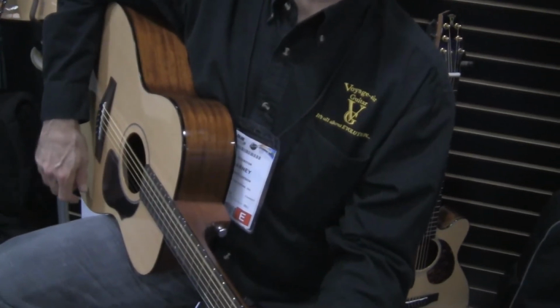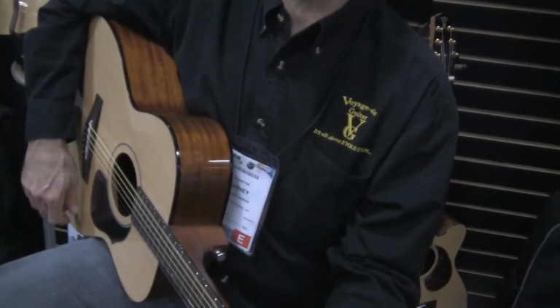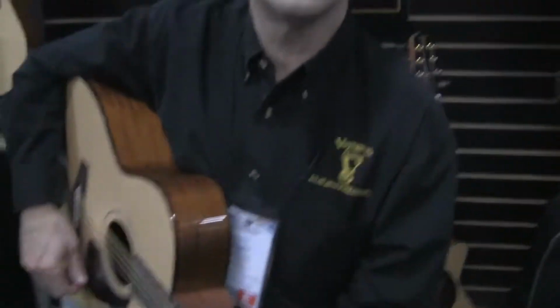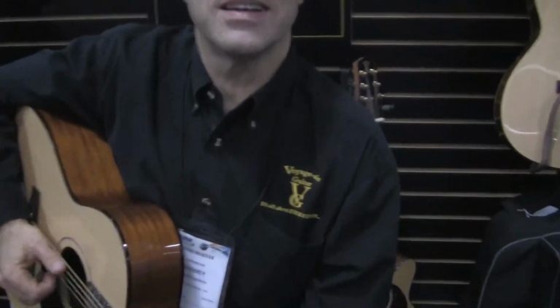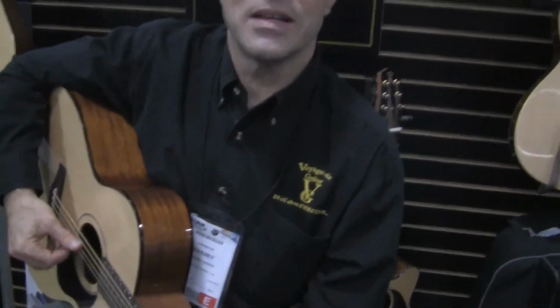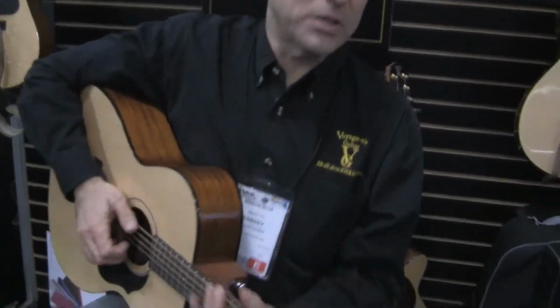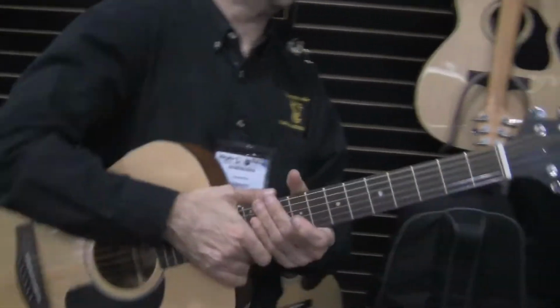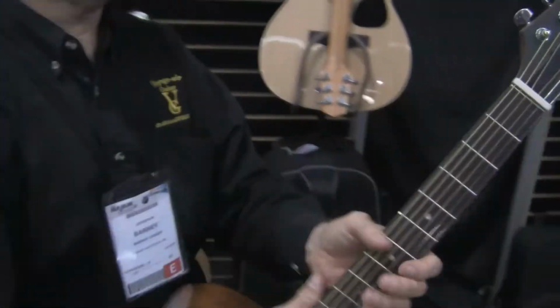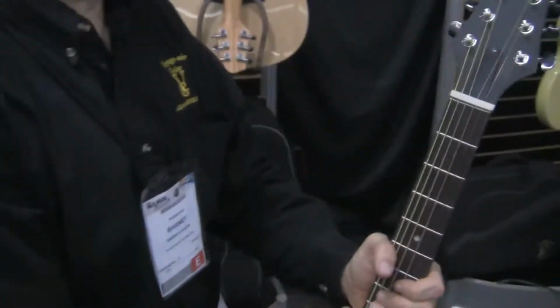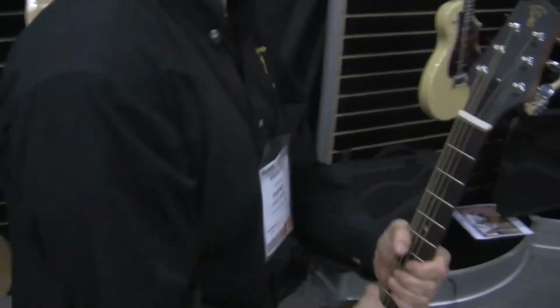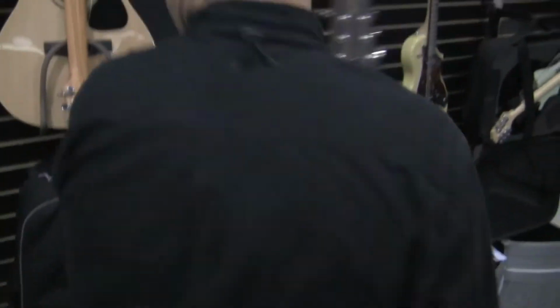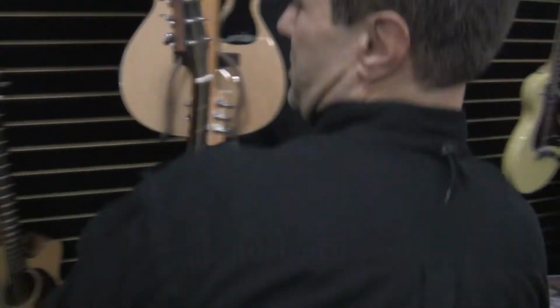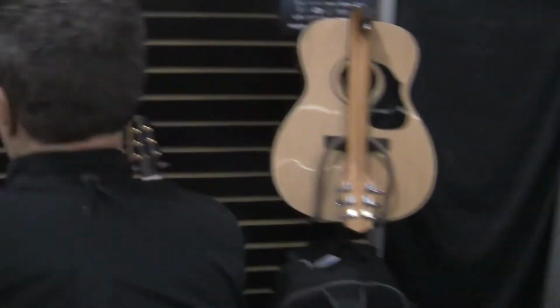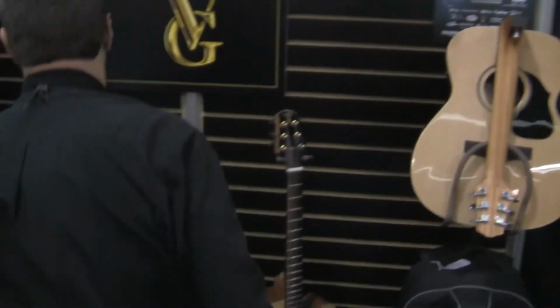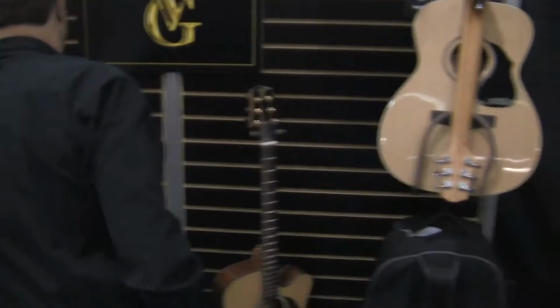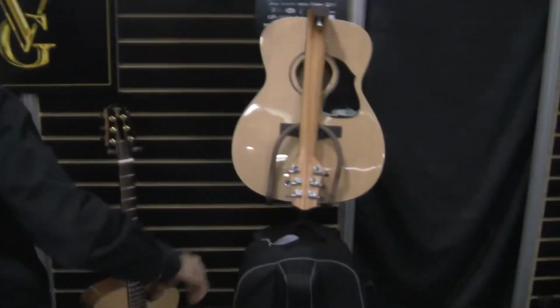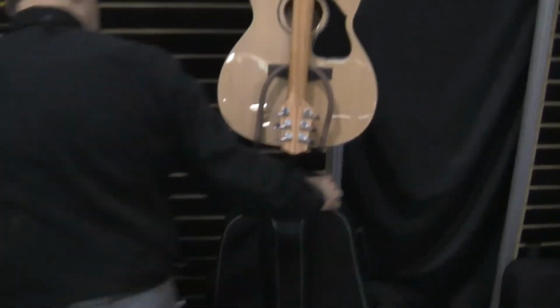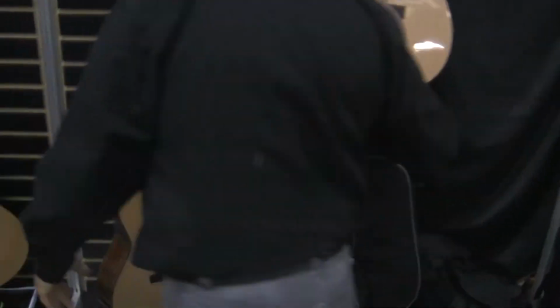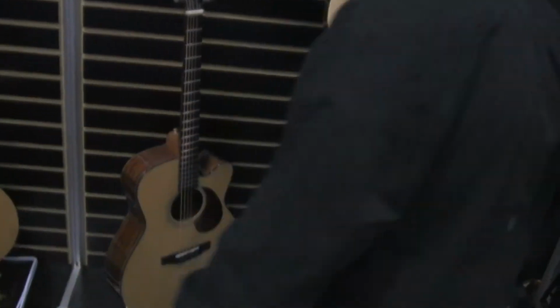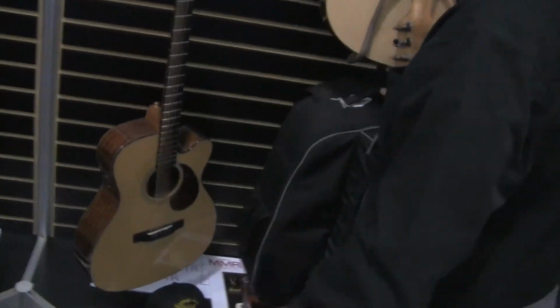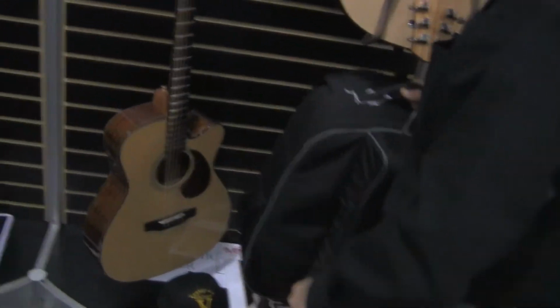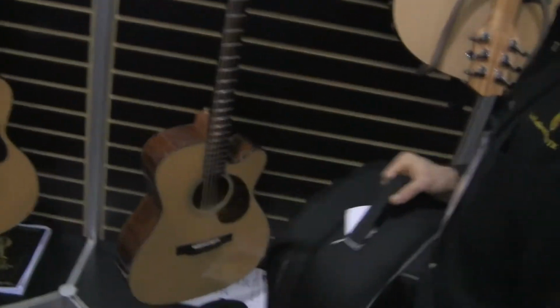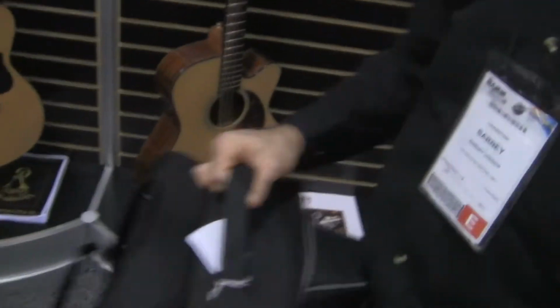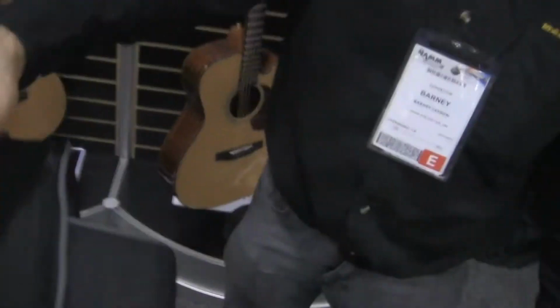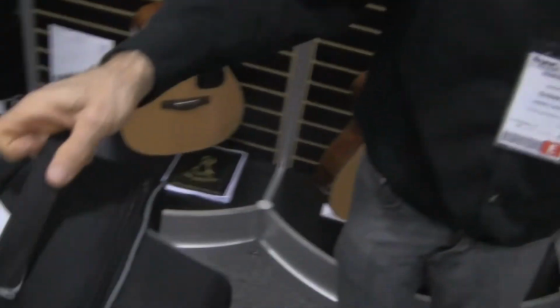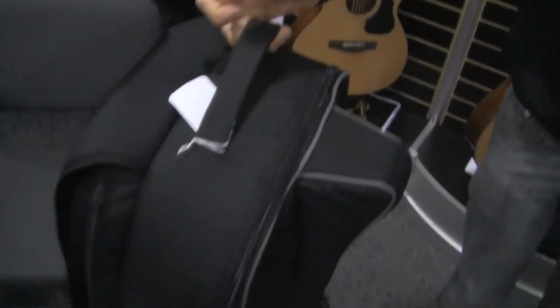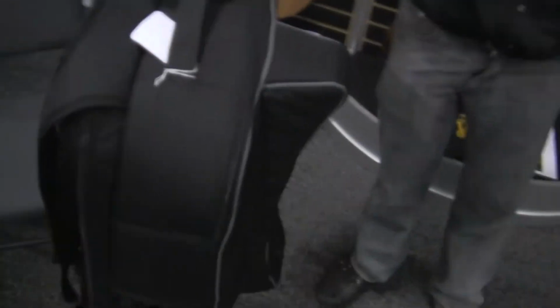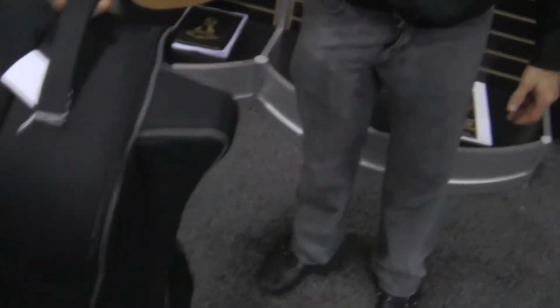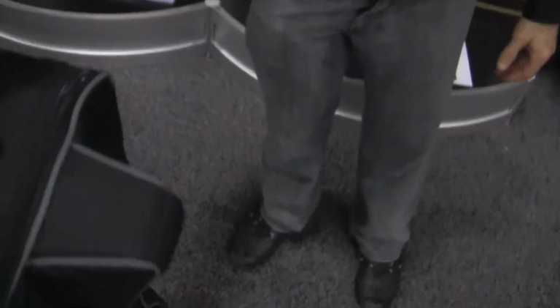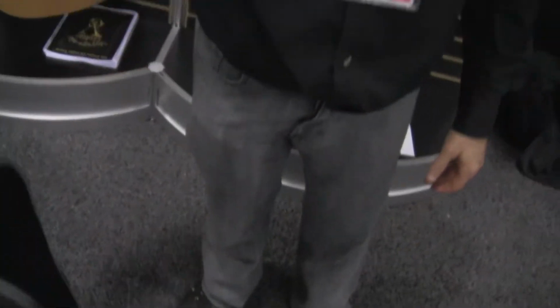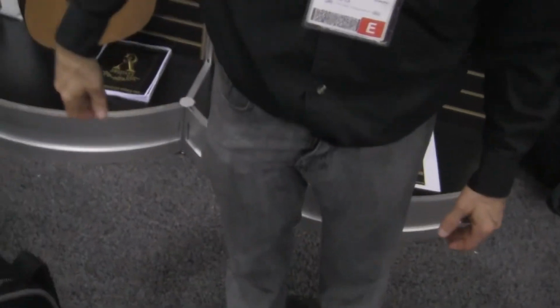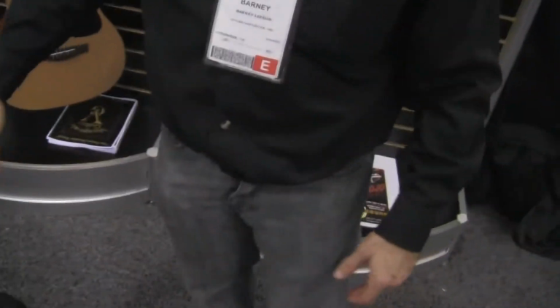And each guitar comes with a case? I'll show you the case here — that's where I got it from. This is the guitar in the case, so you can feel how heavy it is. Wow, that's pretty light.